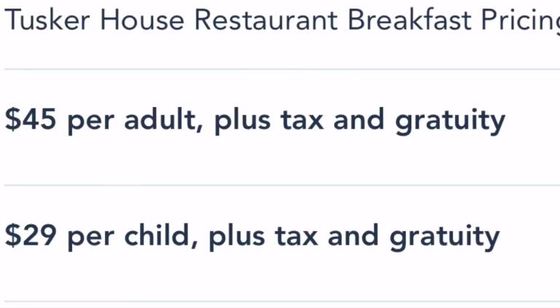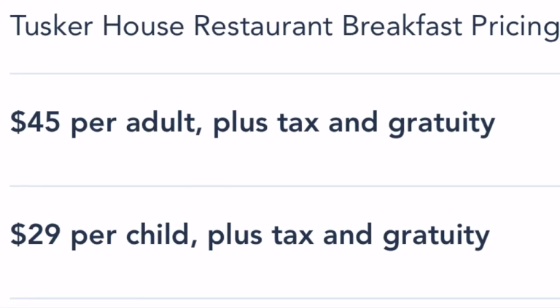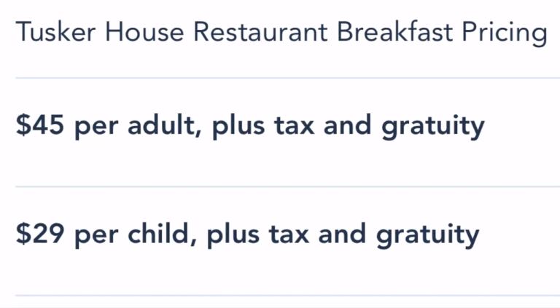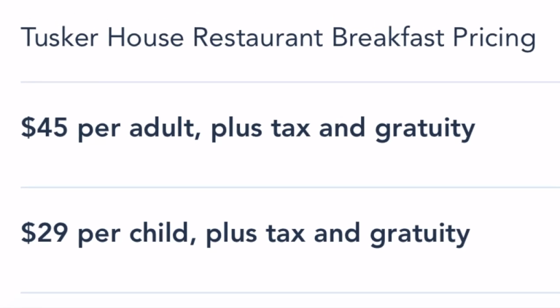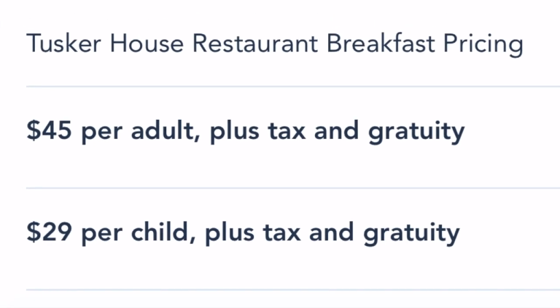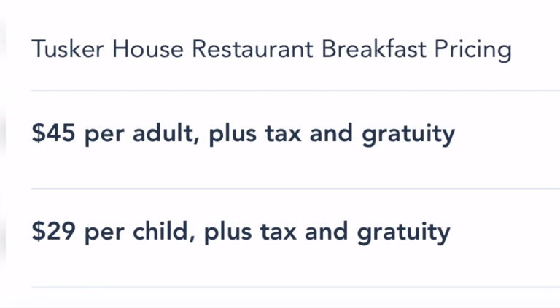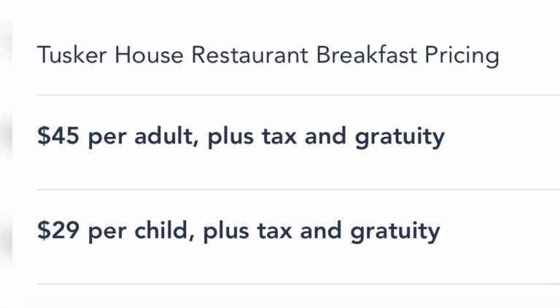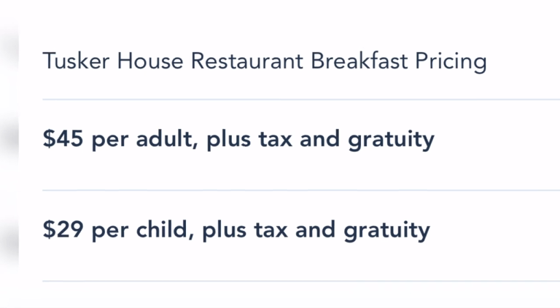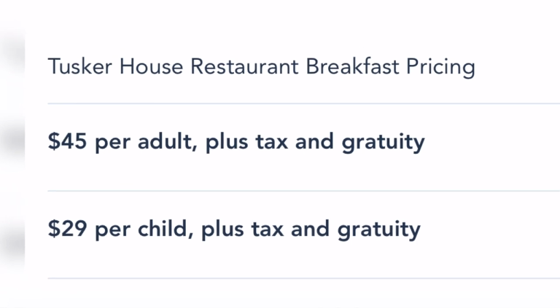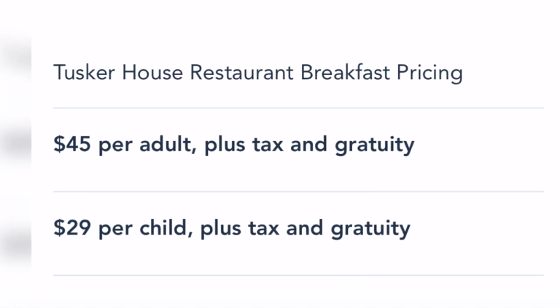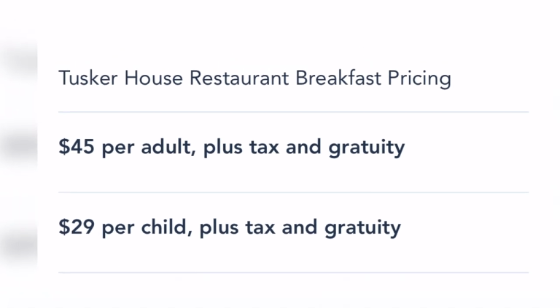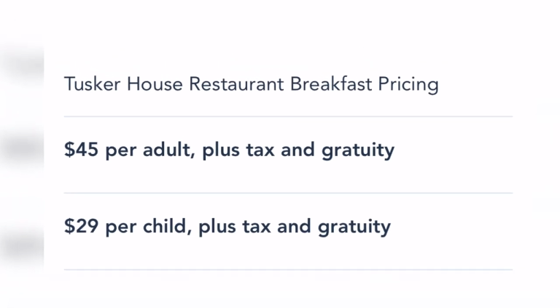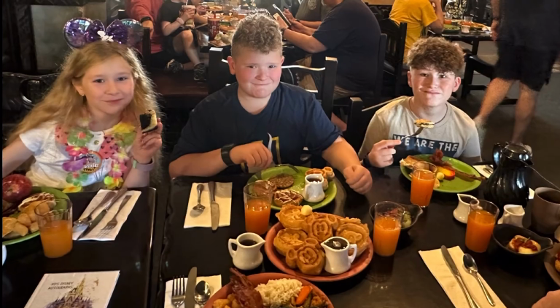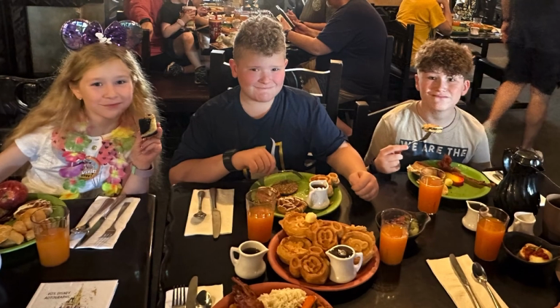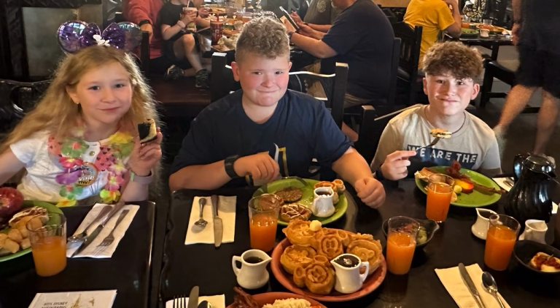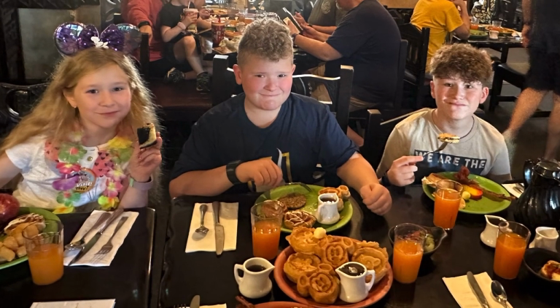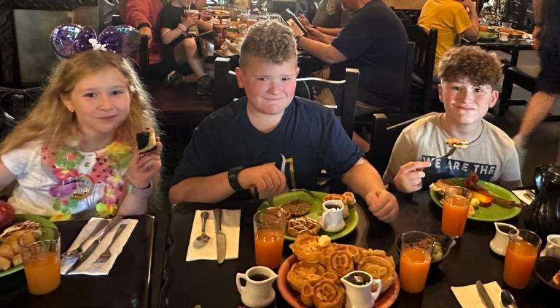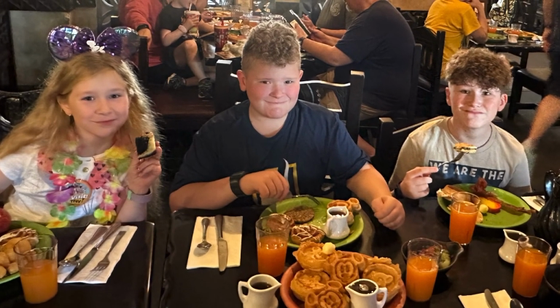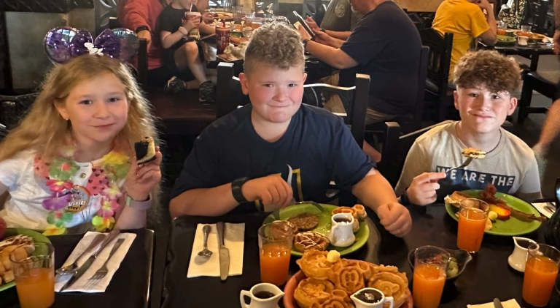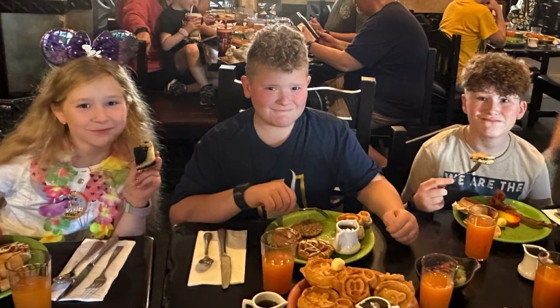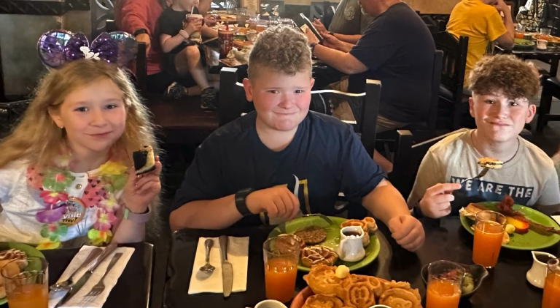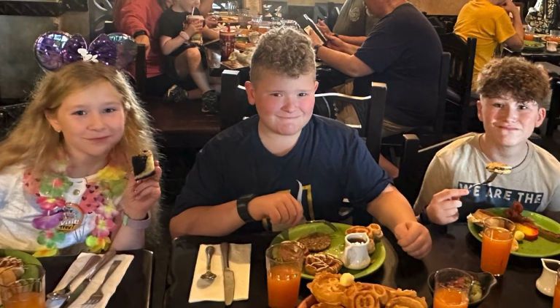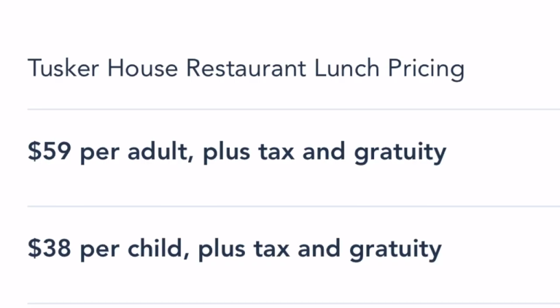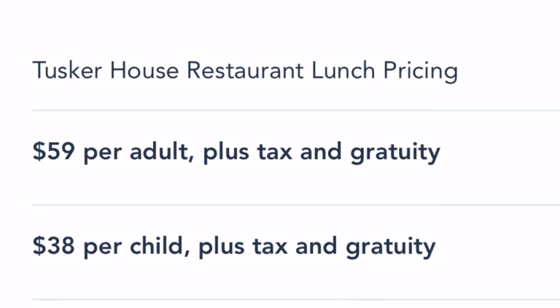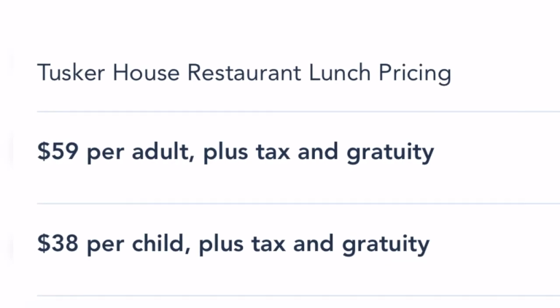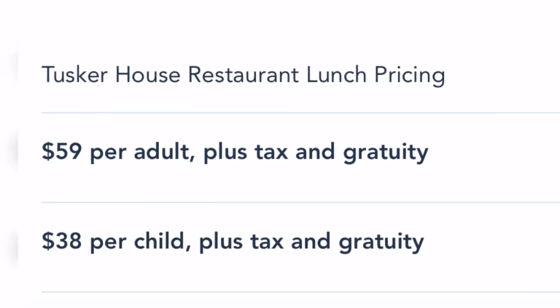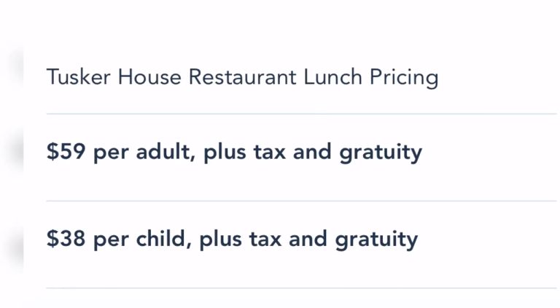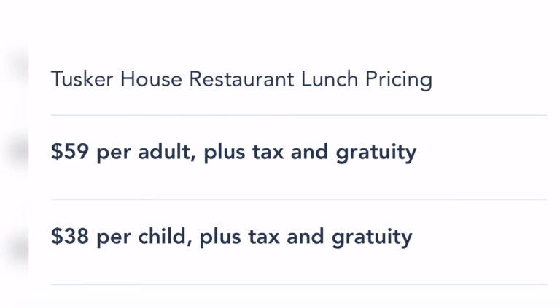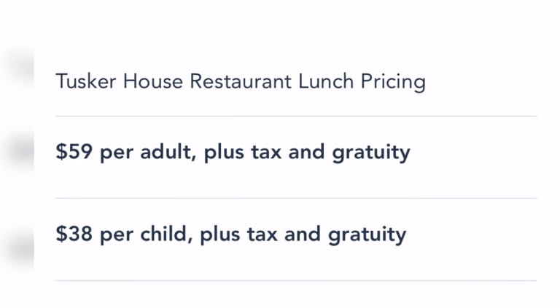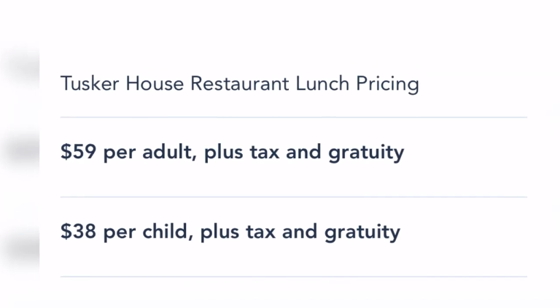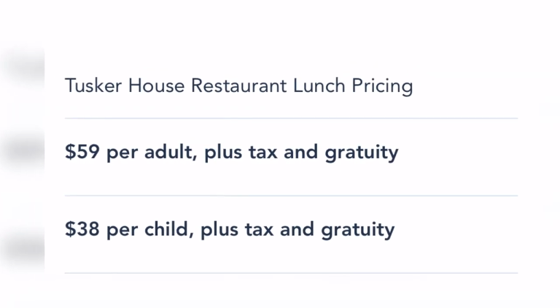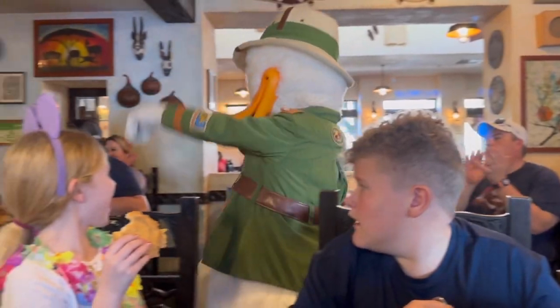This restaurant is a buffet. For breakfast it's $45 per adult and $29 per child. Remember that in Disney, anybody 10 years and older is considered an adult. Lunch and dinner prices are the same at $59 per adult and $38 for kids.